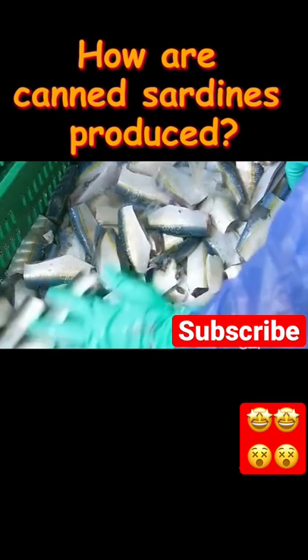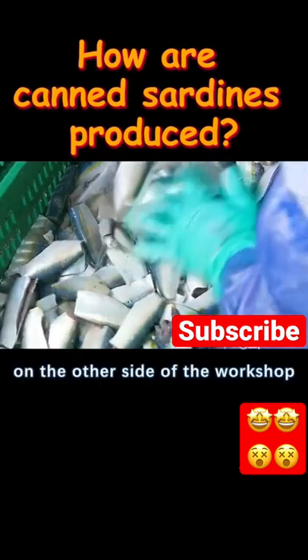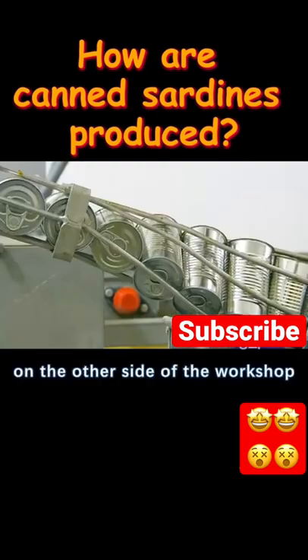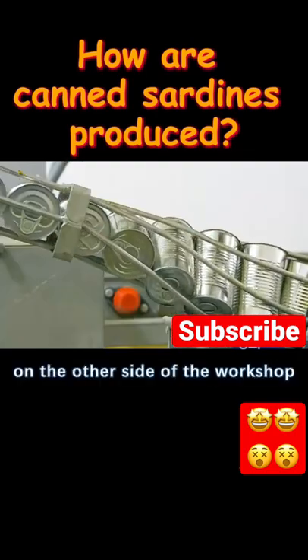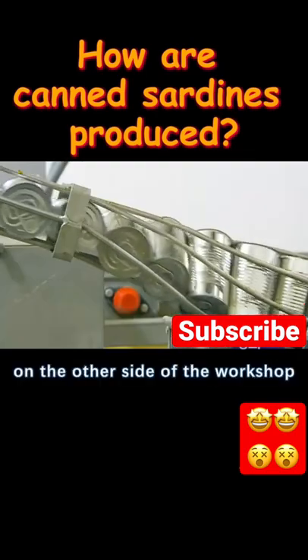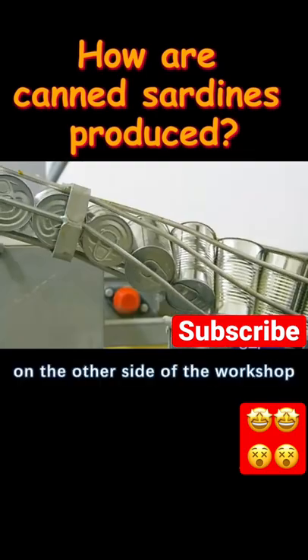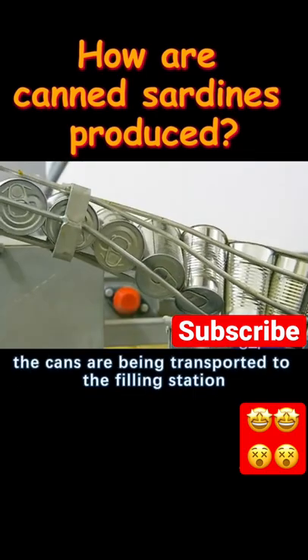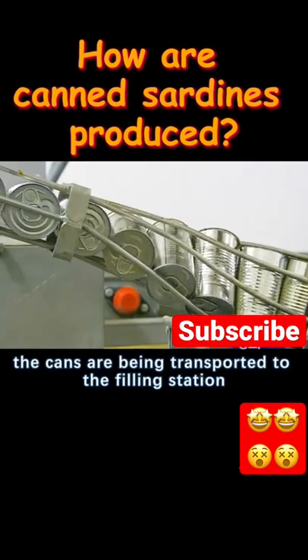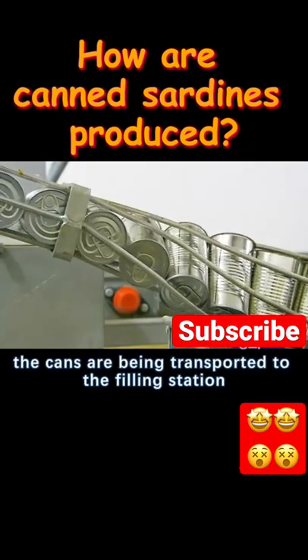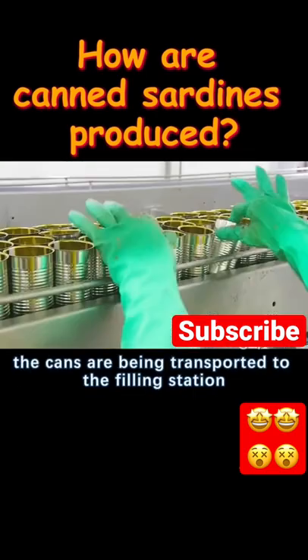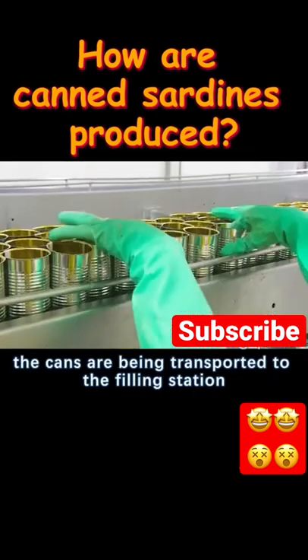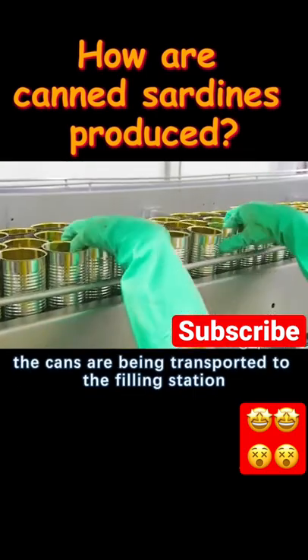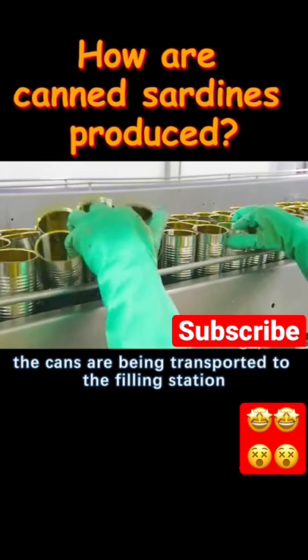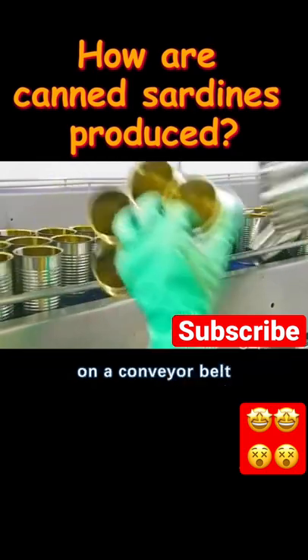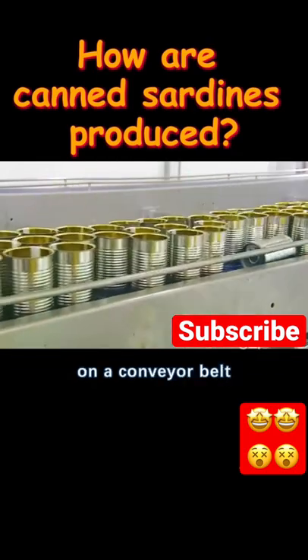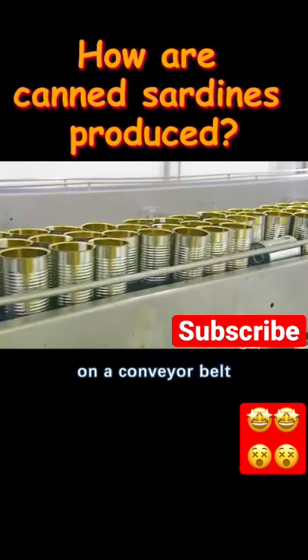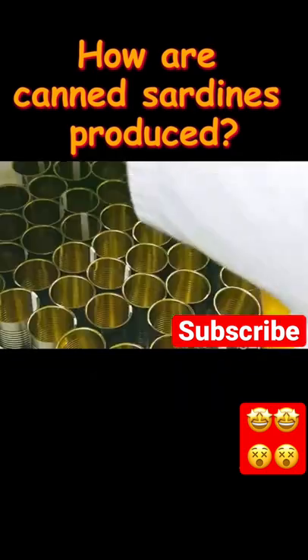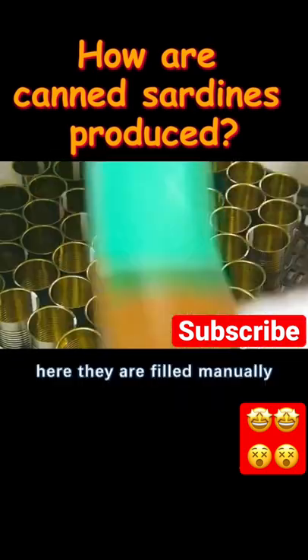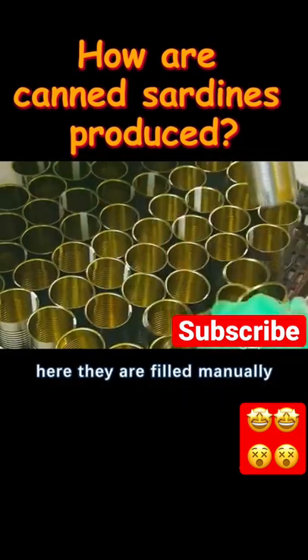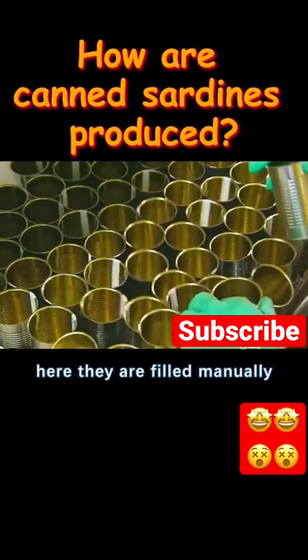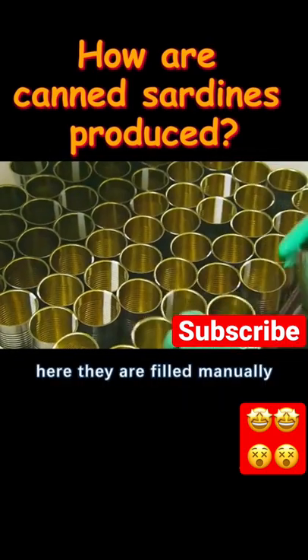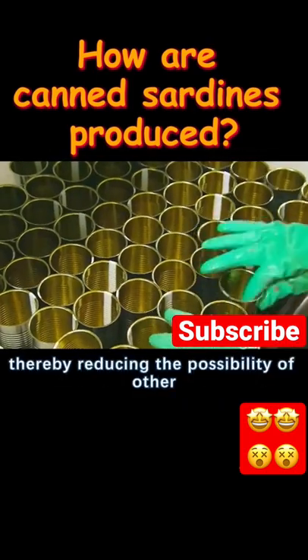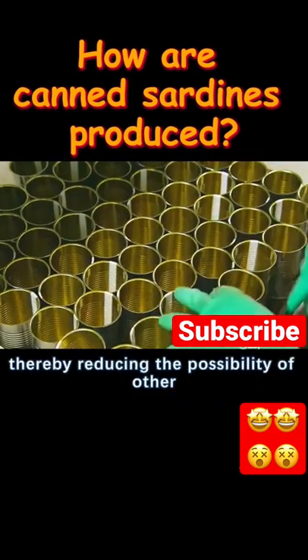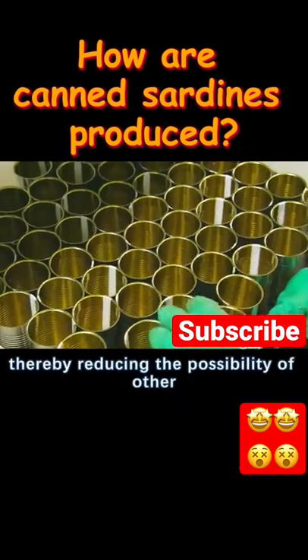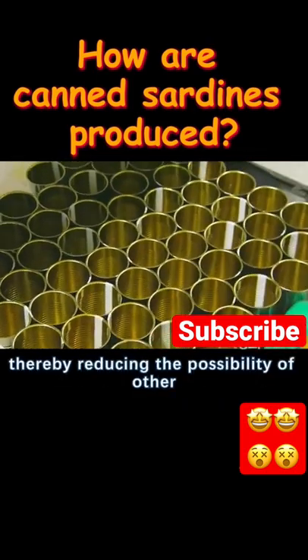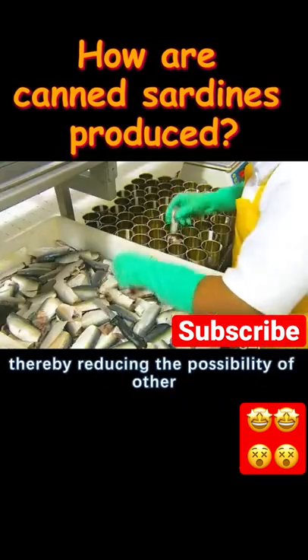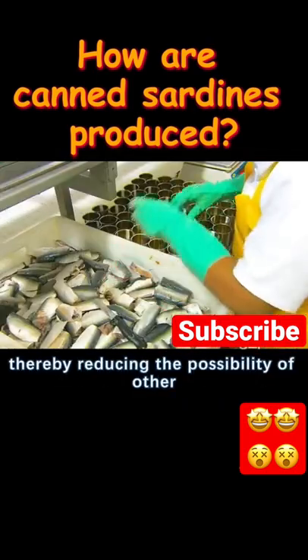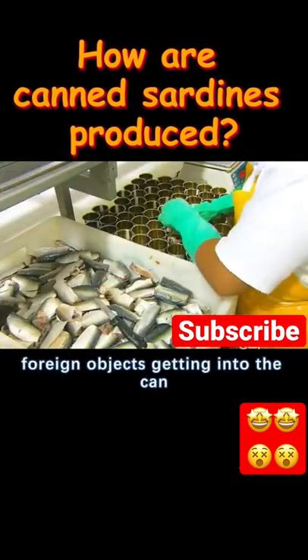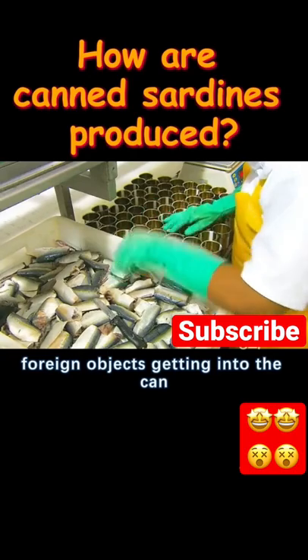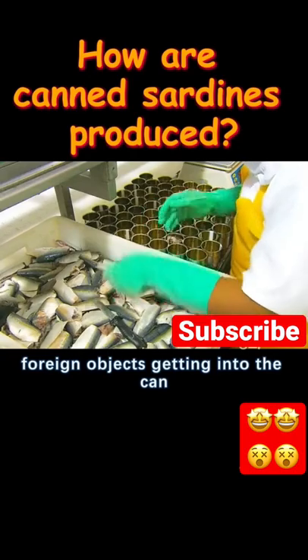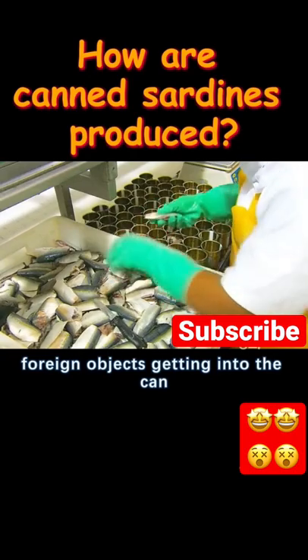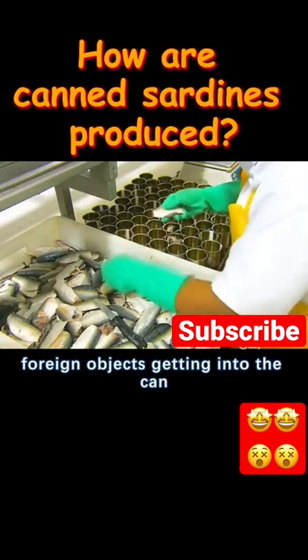On the other side of the workshop, the cans are being transported to the filling station on a conveyor belt. Here they are filled manually, thereby reducing the possibility of foreign objects getting into the can.